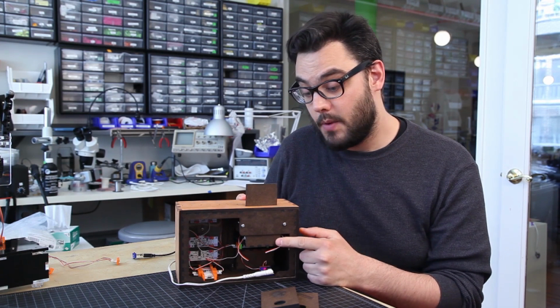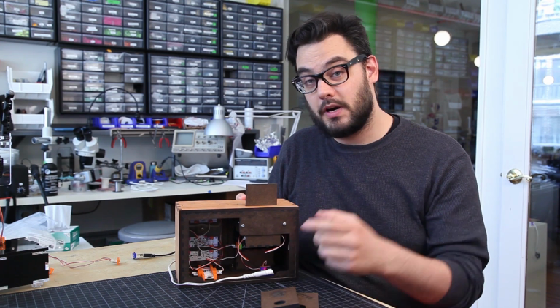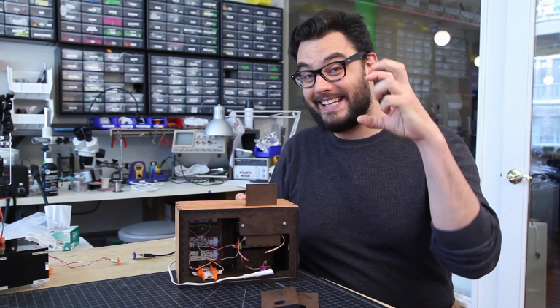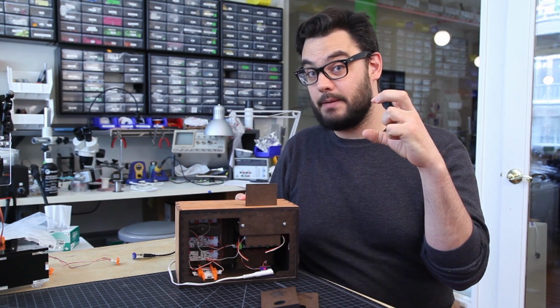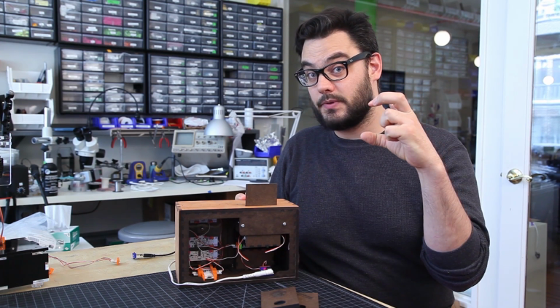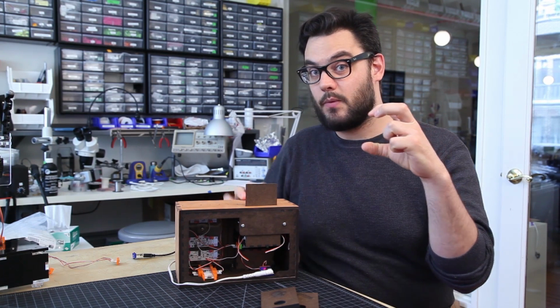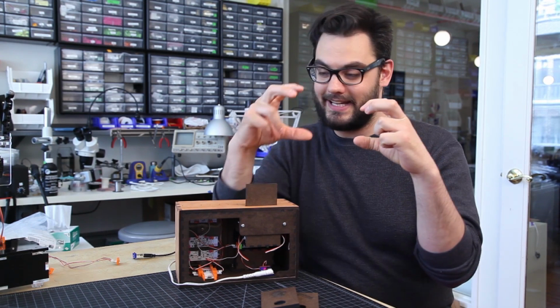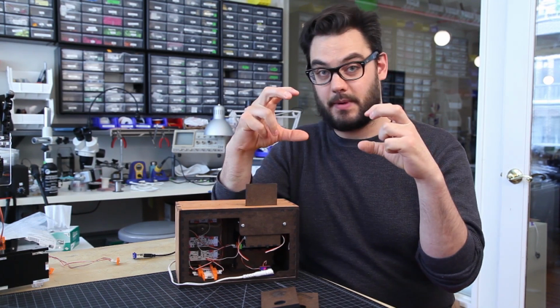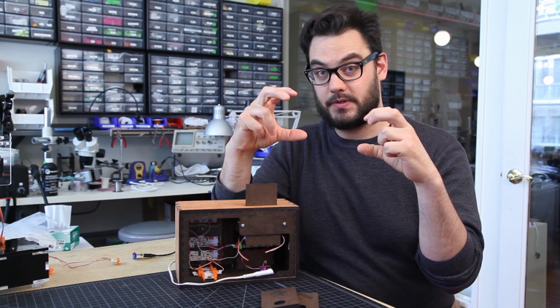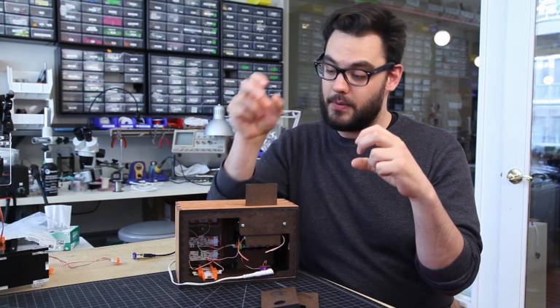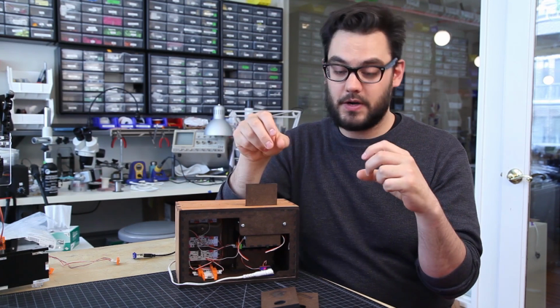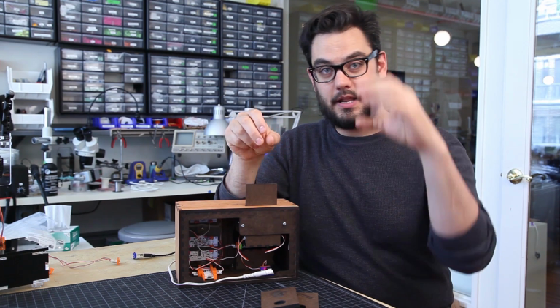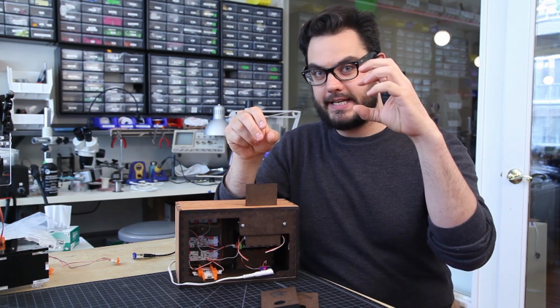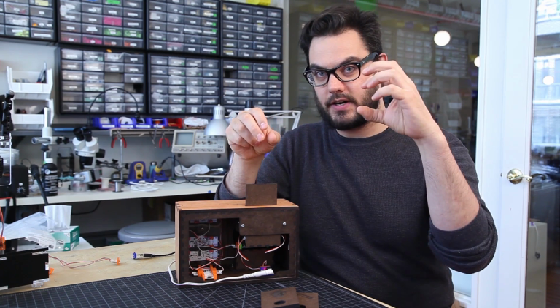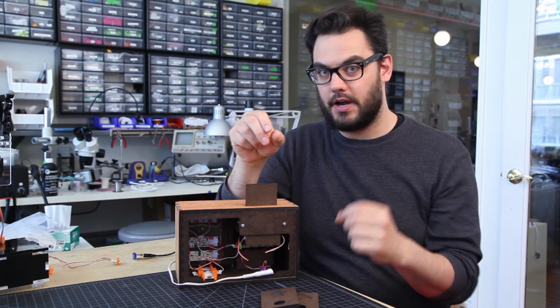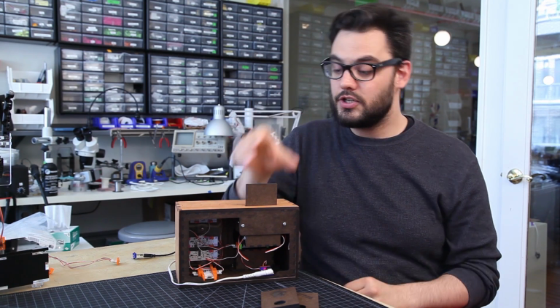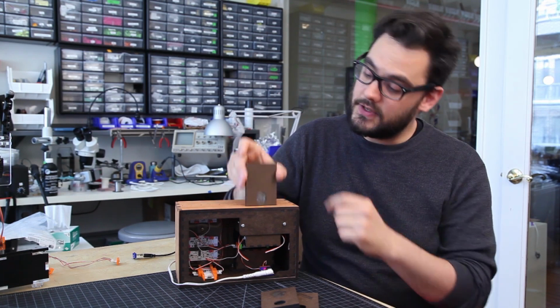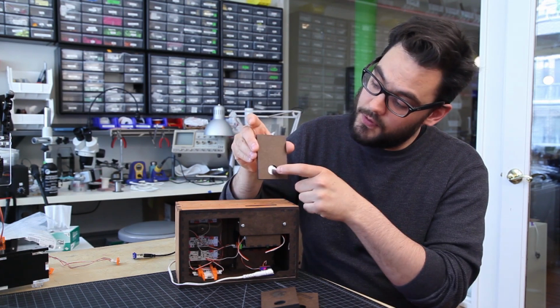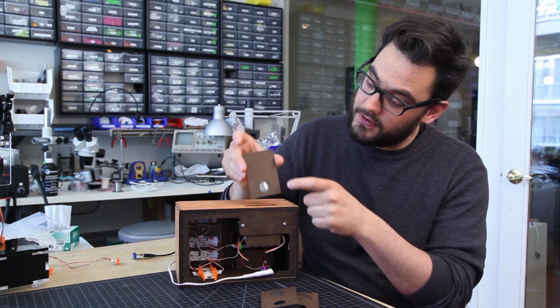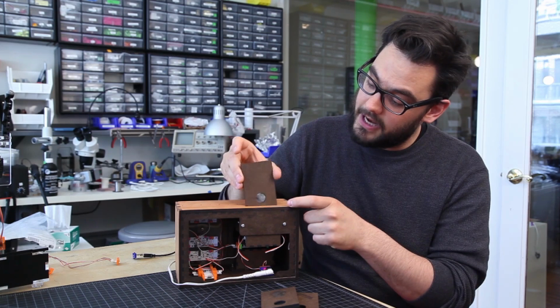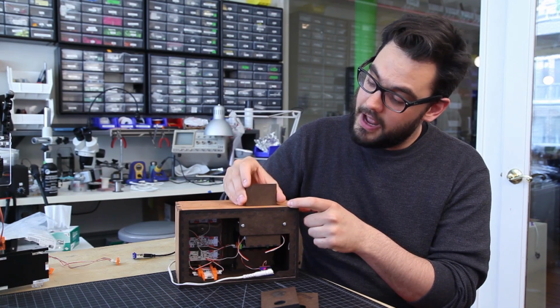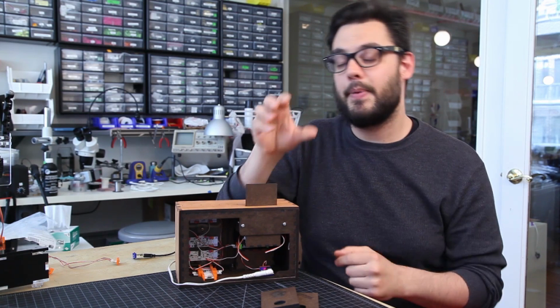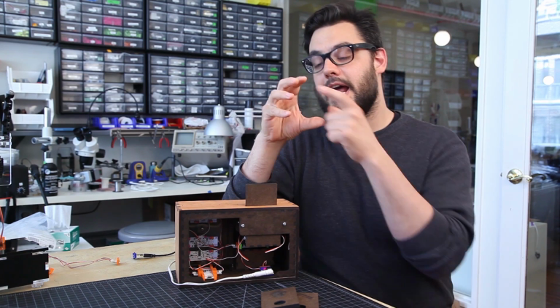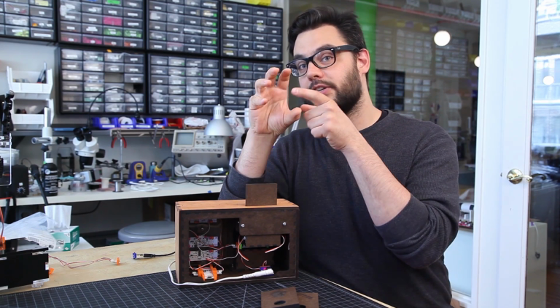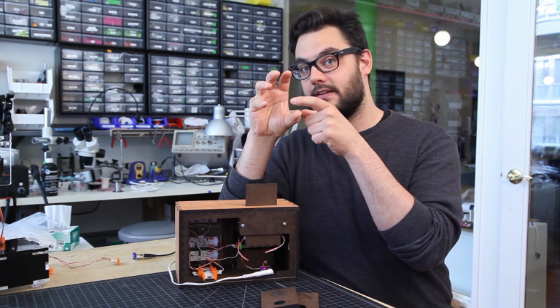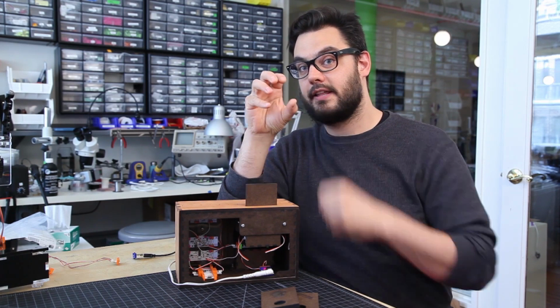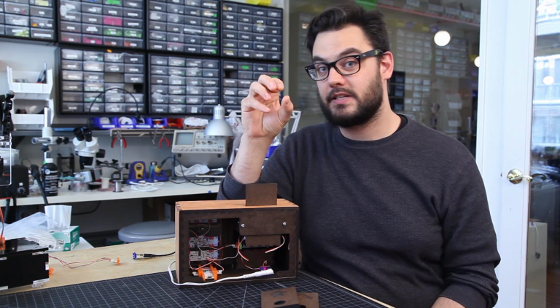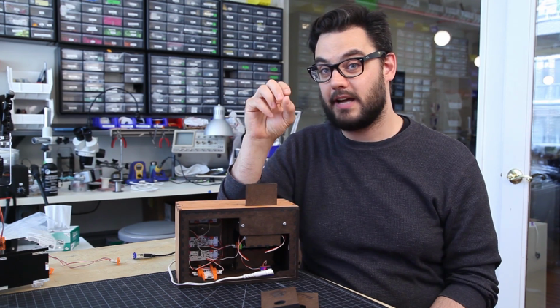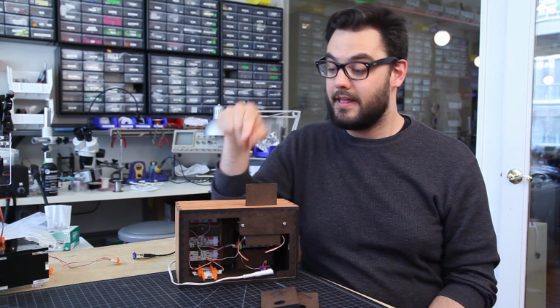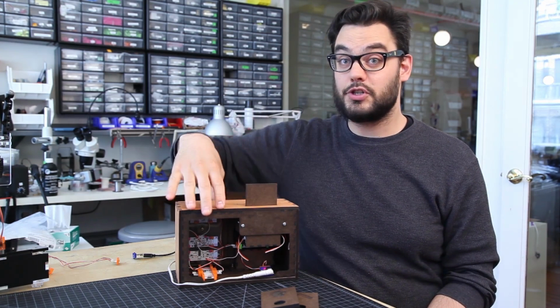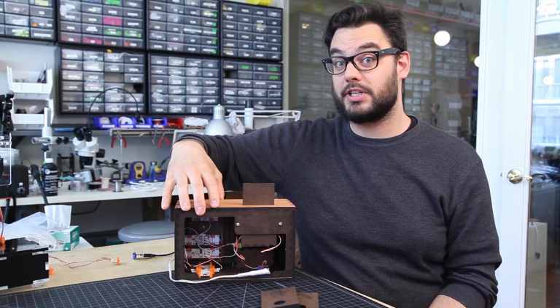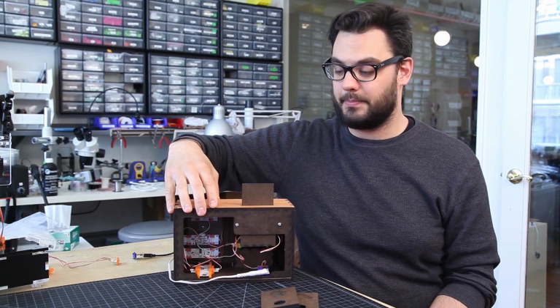We use one of our LED light modules and one of the light sensor modules. When the card goes in, the LED light turns on, shines through this filter right here, and depending on how much light the light sensor picks up, that's what chooses which track to play.